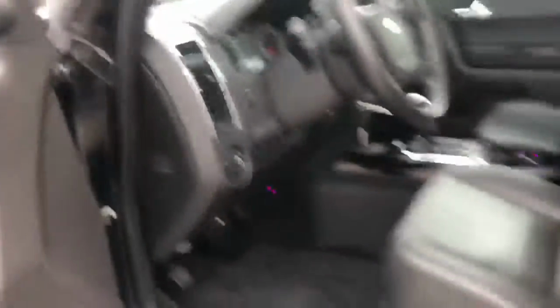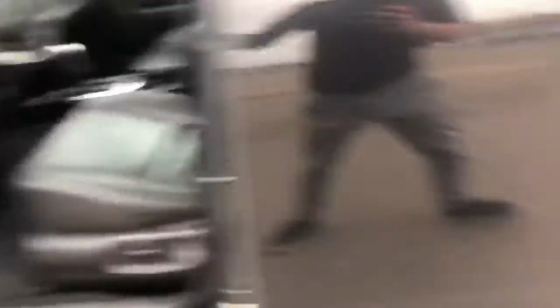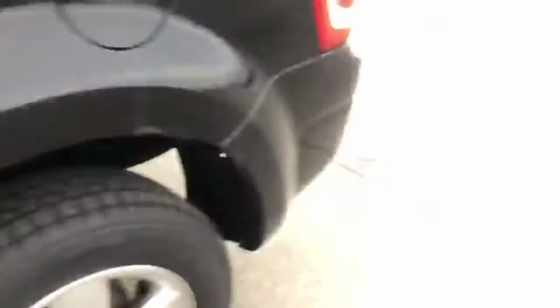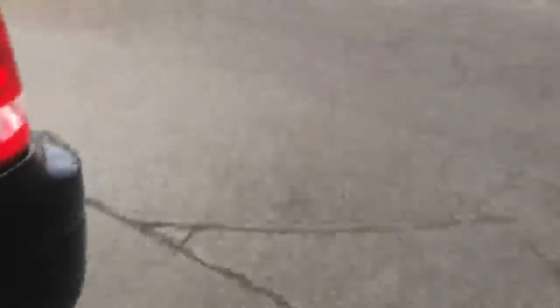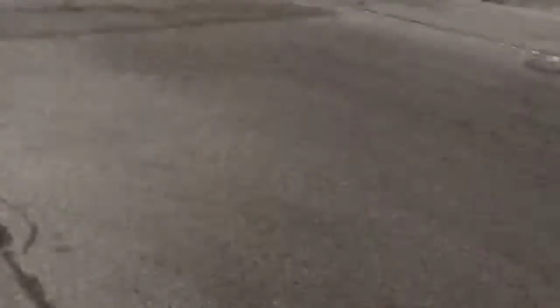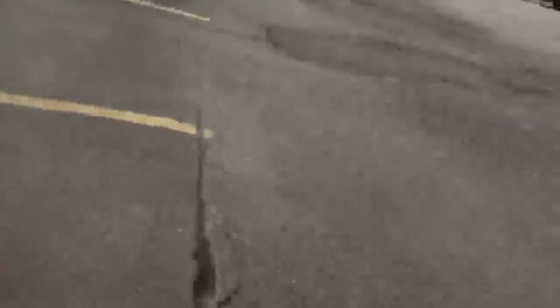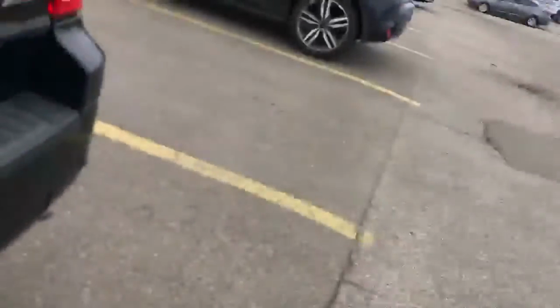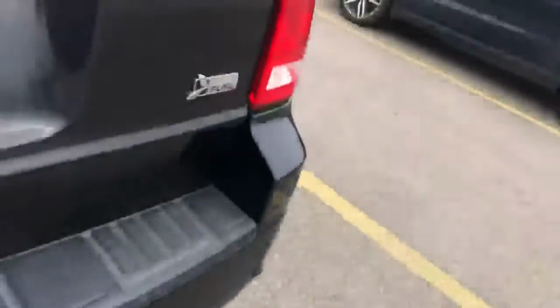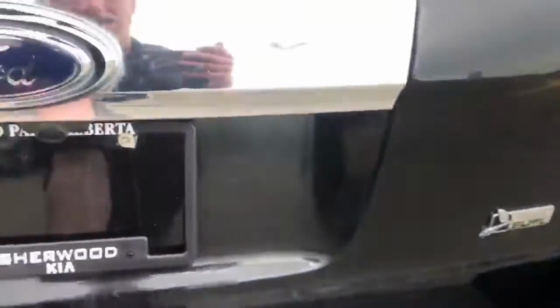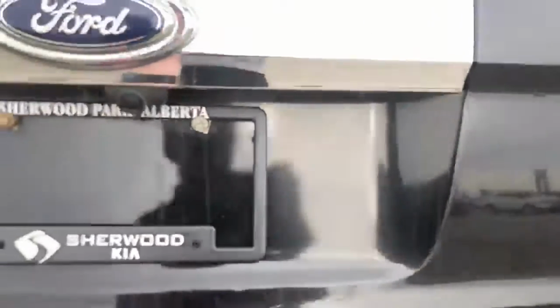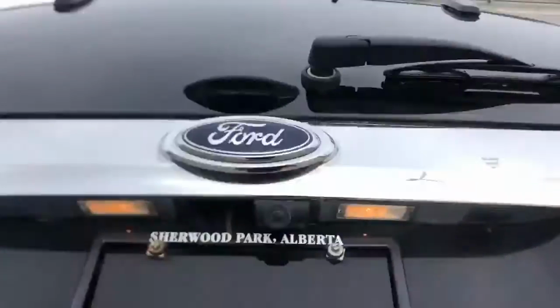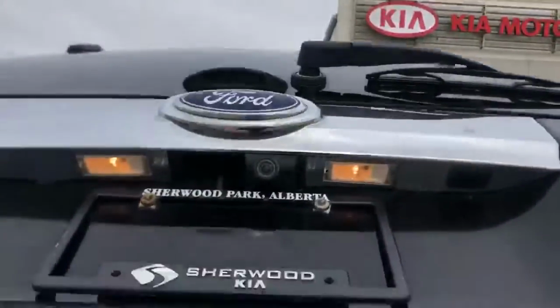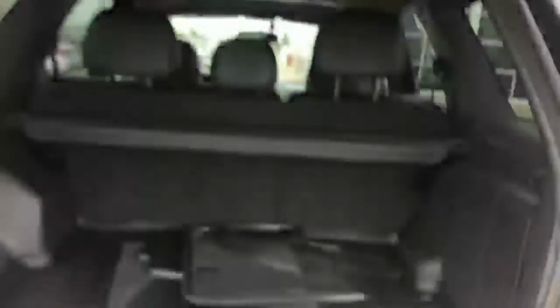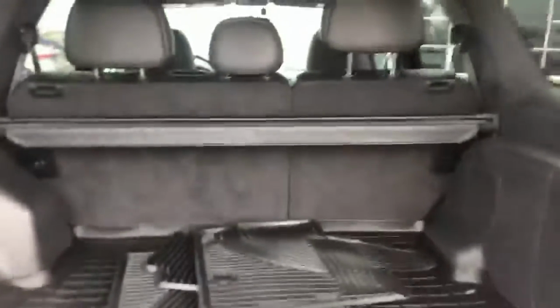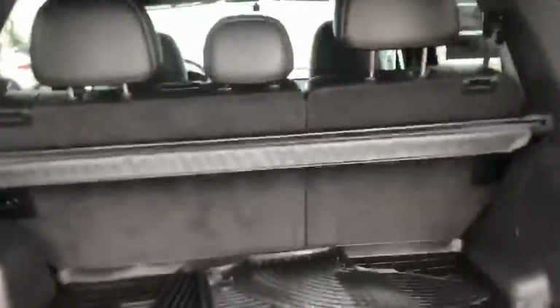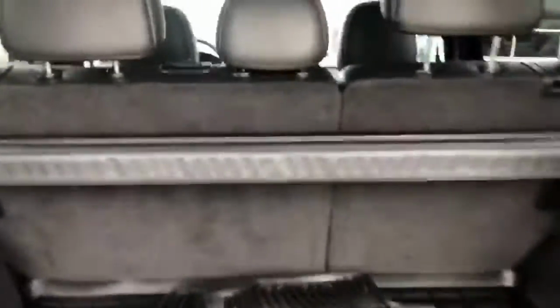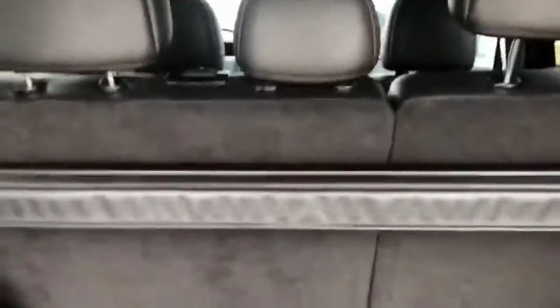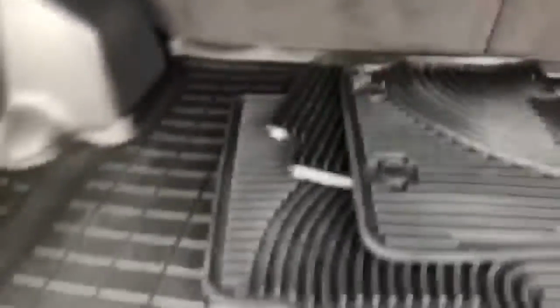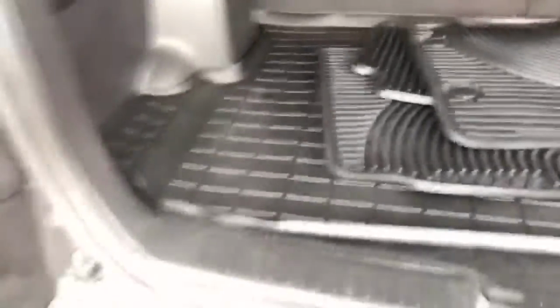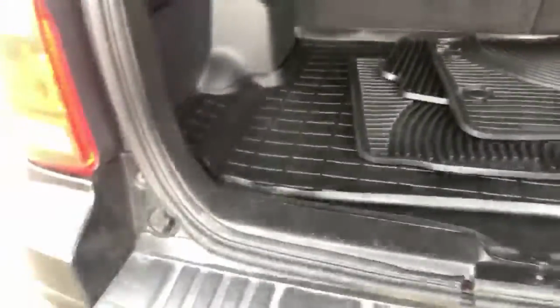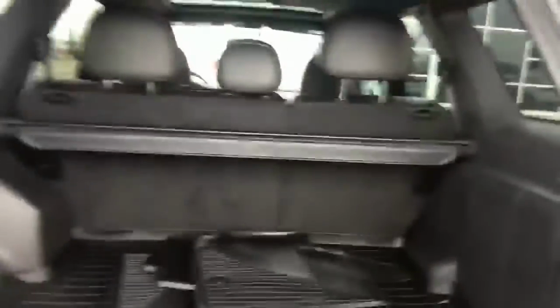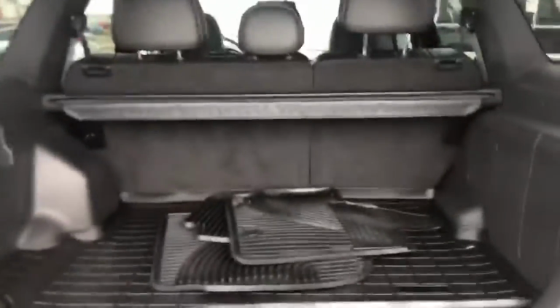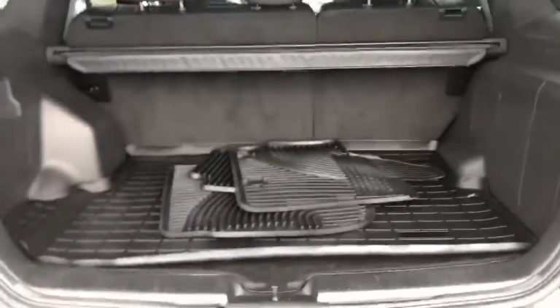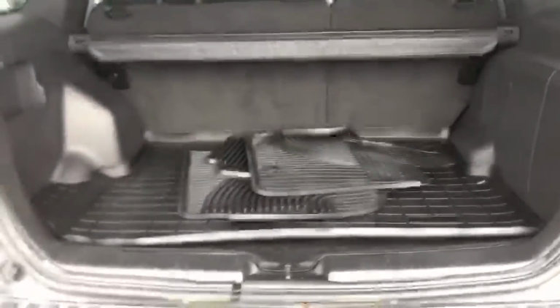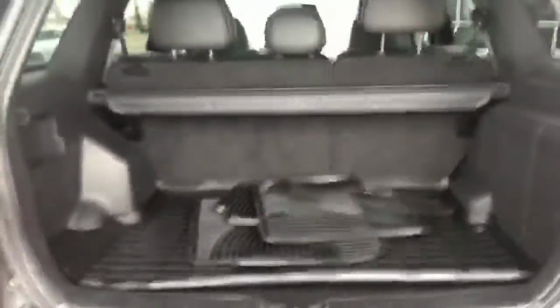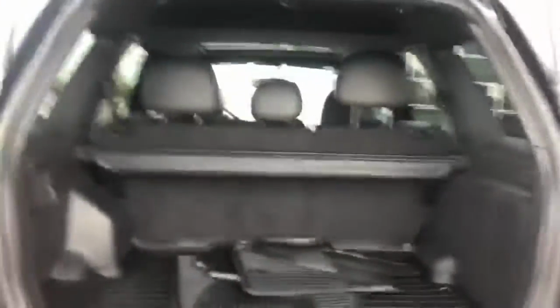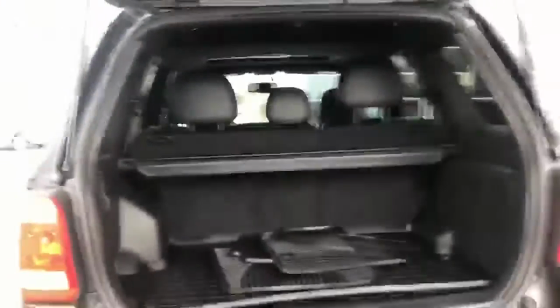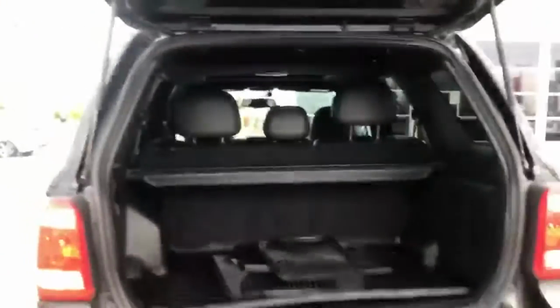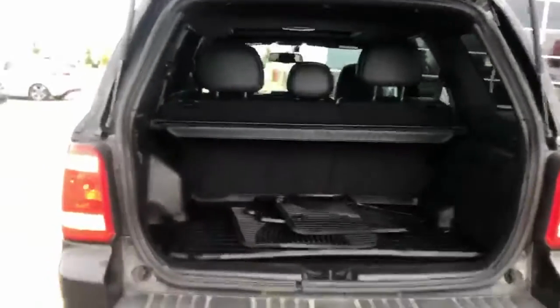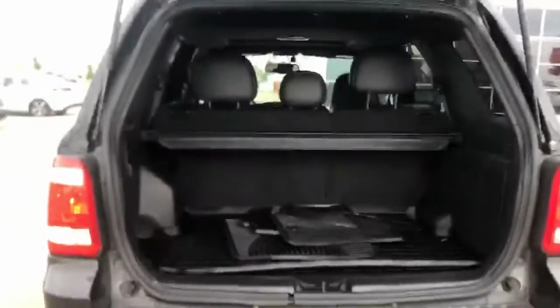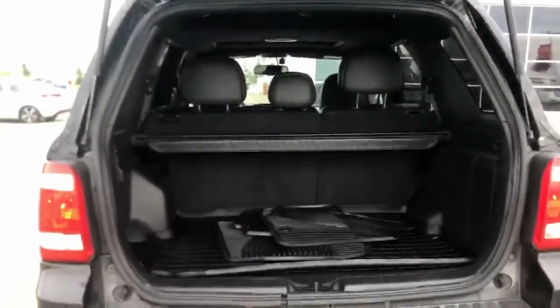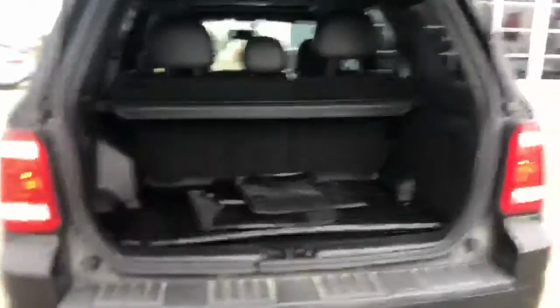I just want to pop open the back for you and show you an added bonus that you're going to get in this model. You do have the backup camera, of course, but as you can see, you have the privacy screen in there, the rubber cargo liner, and a full set of rubber mats. We just have the carpets placeholding right now for the summer, but you have the winter ones there as well.